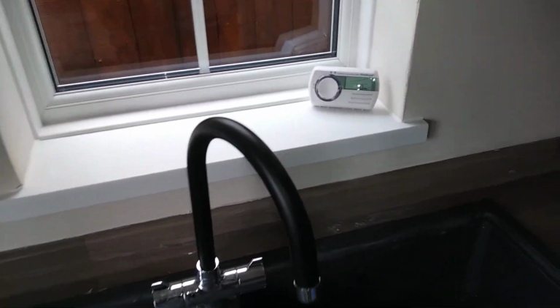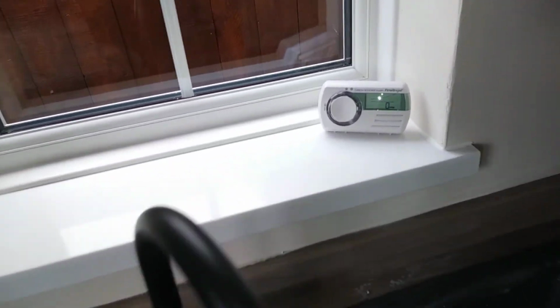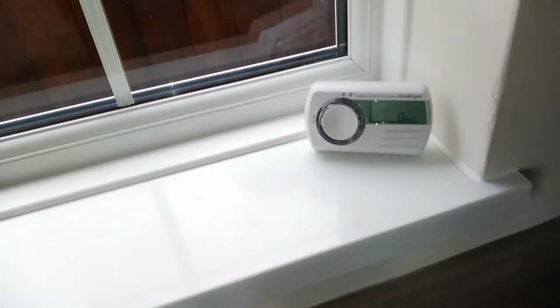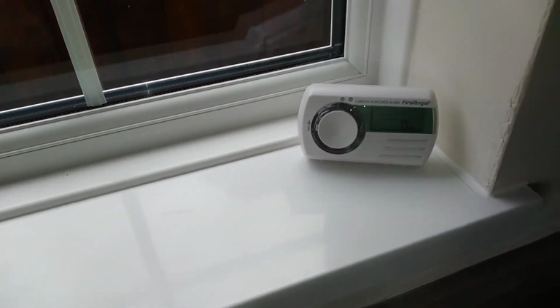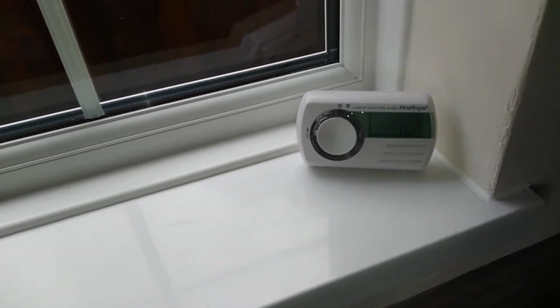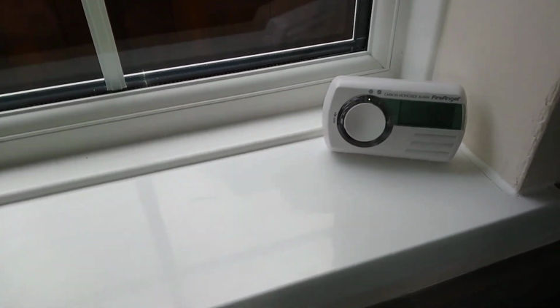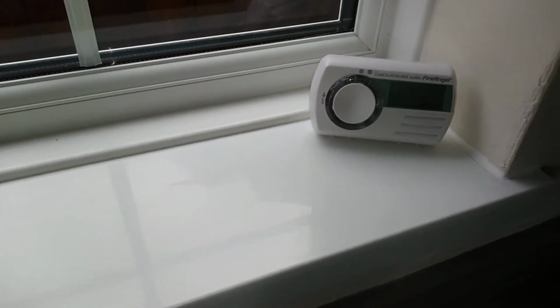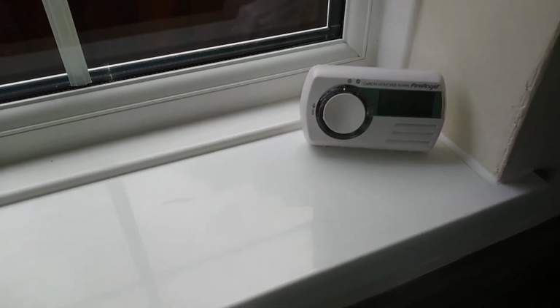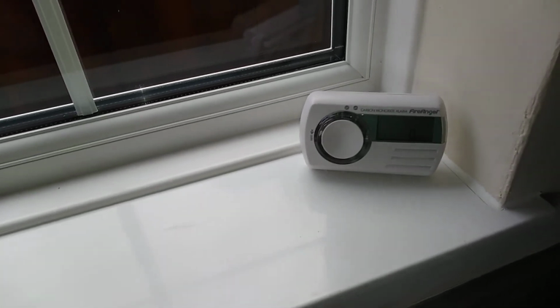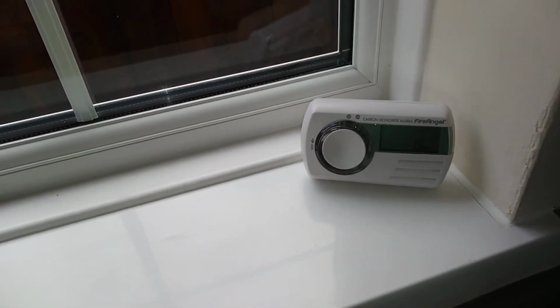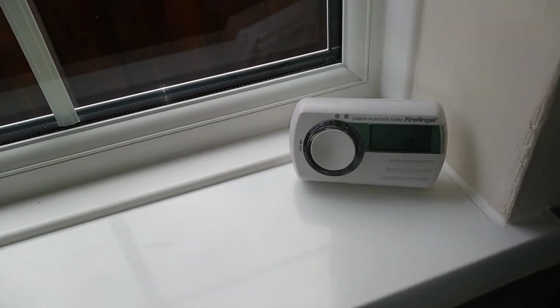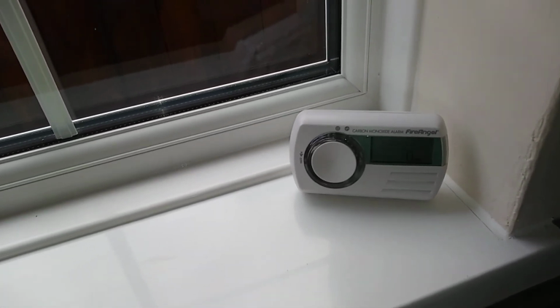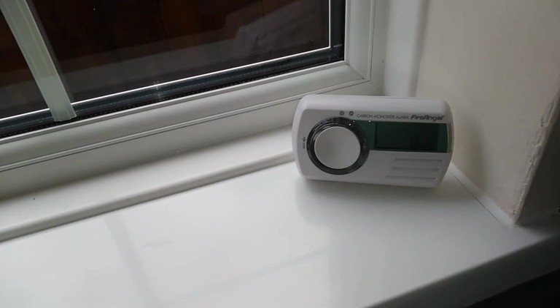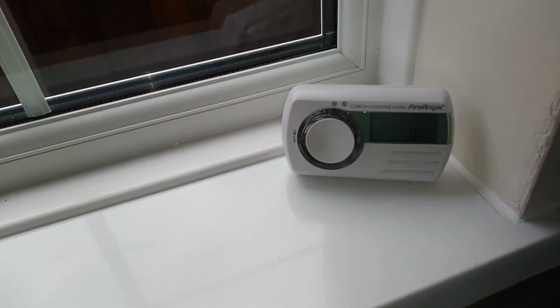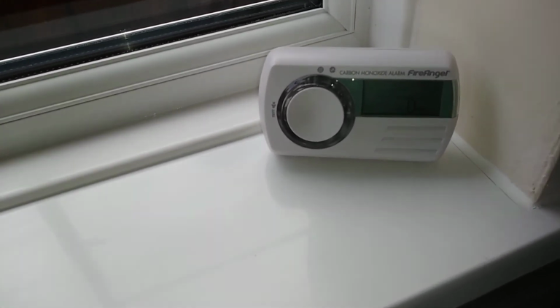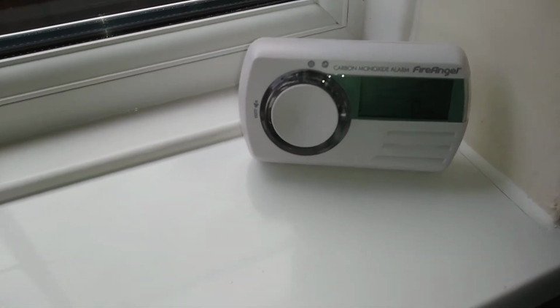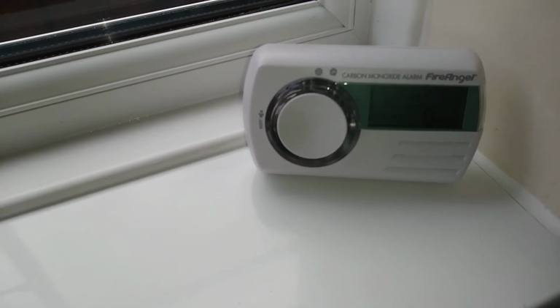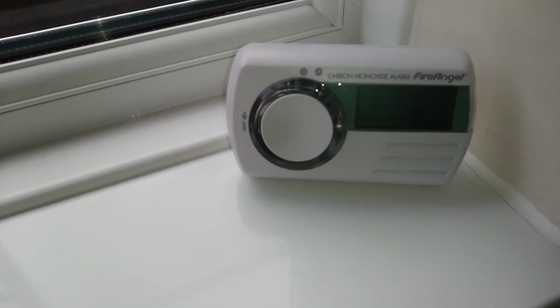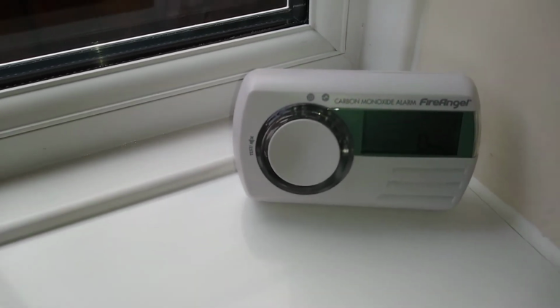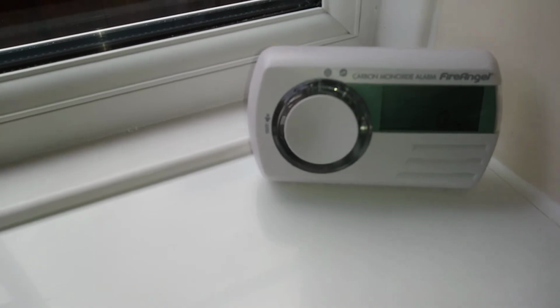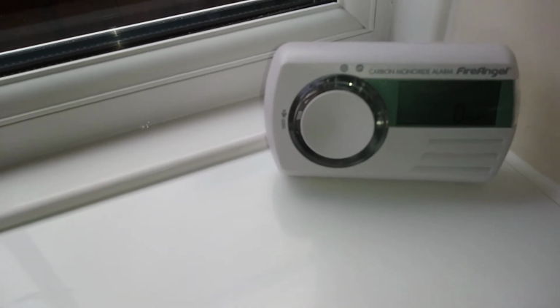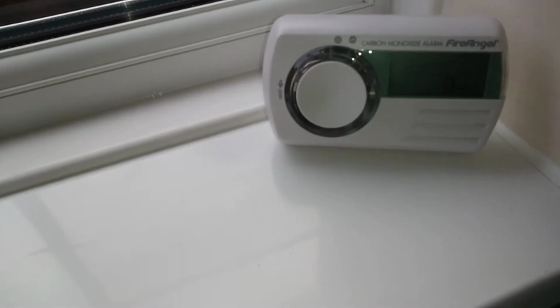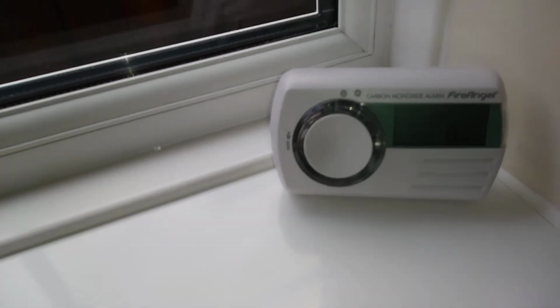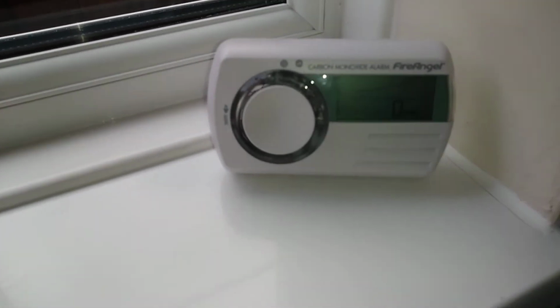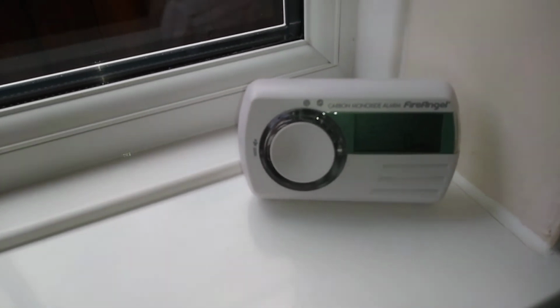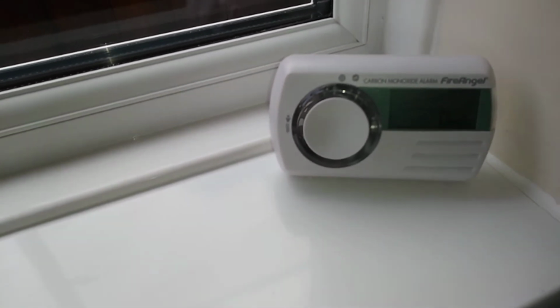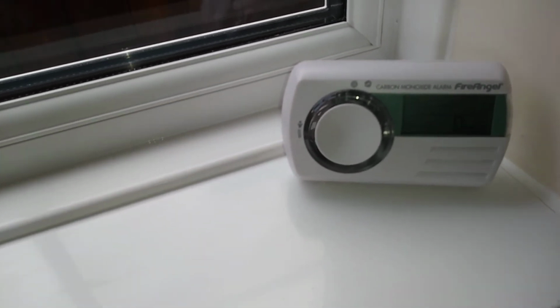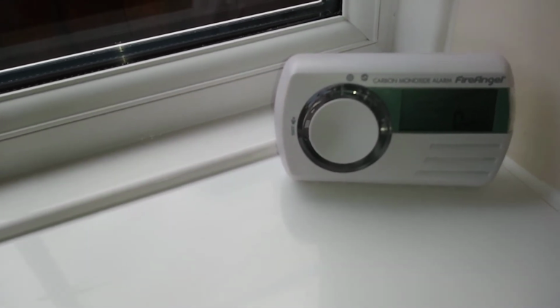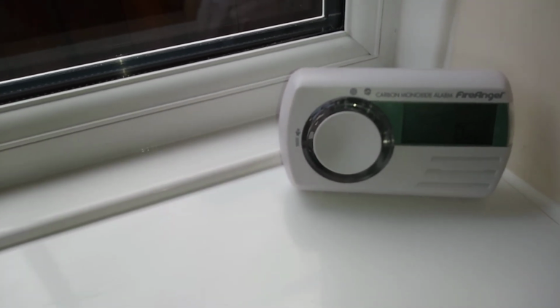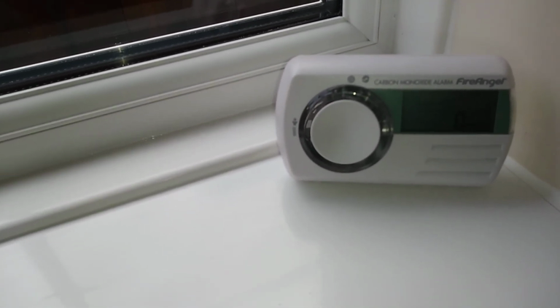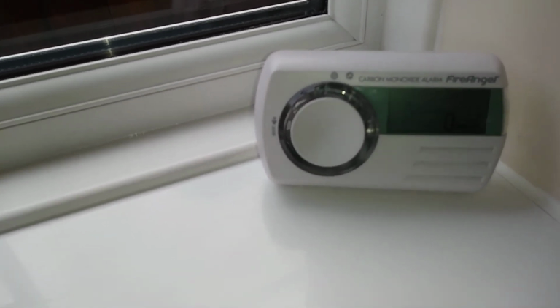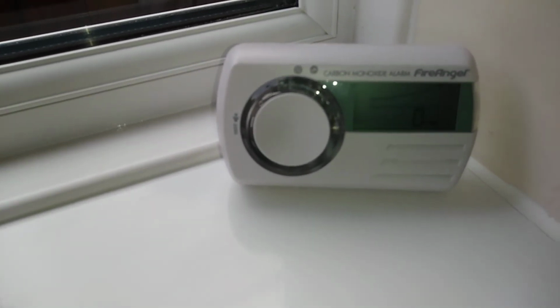So that's a quick look at the Fire Angel digital LCD carbon monoxide alarm. Thanks very much for watching guys, and if you like this video why not subscribe, like, and catch you next one. Bye for now.